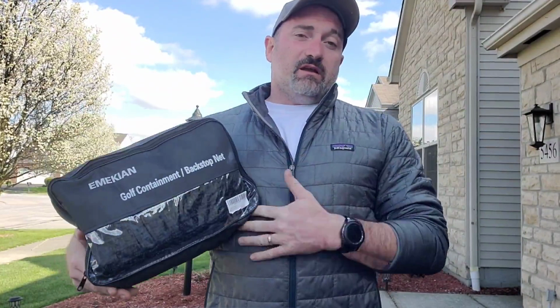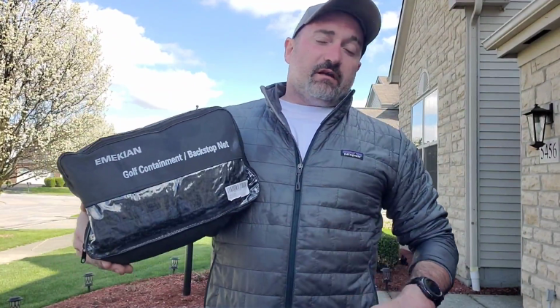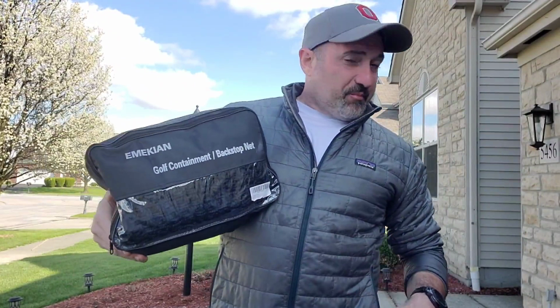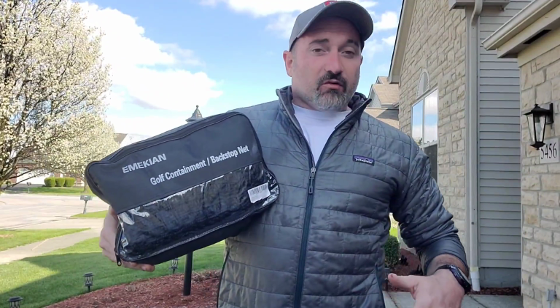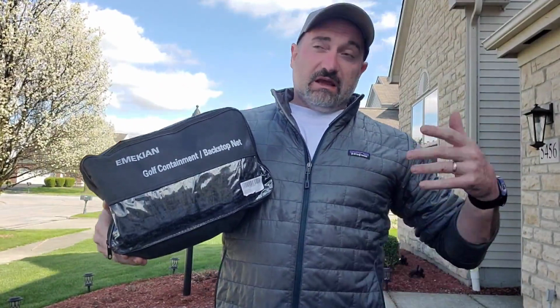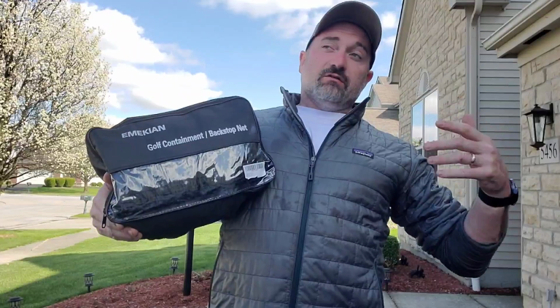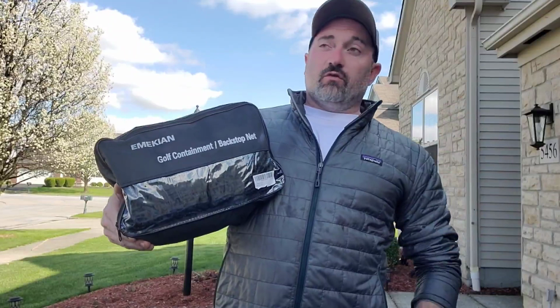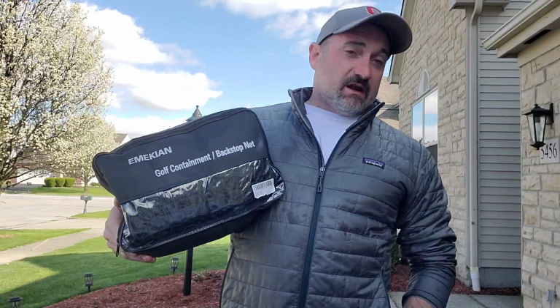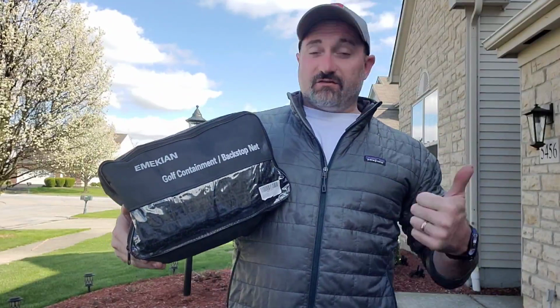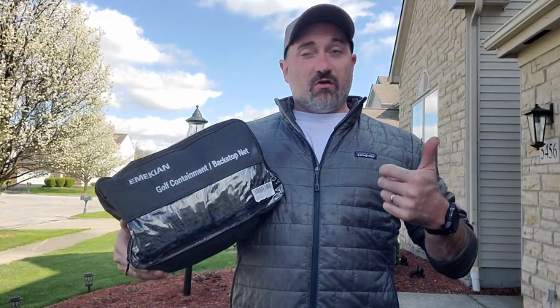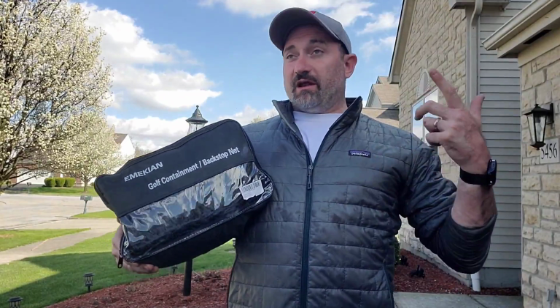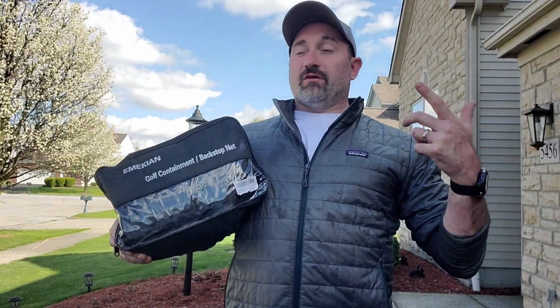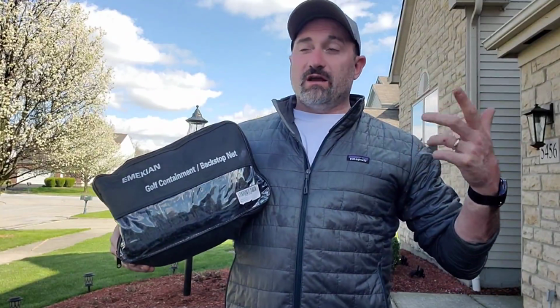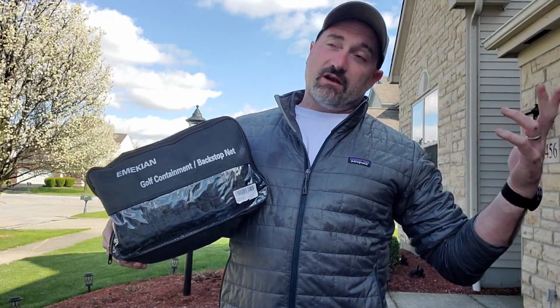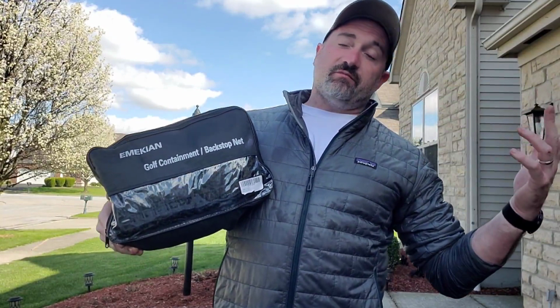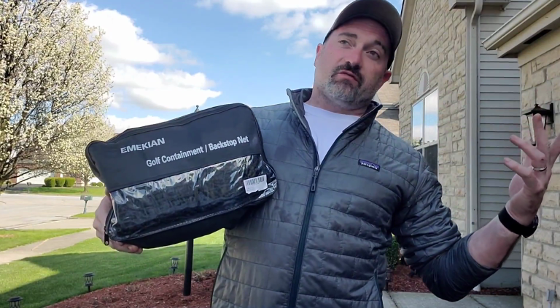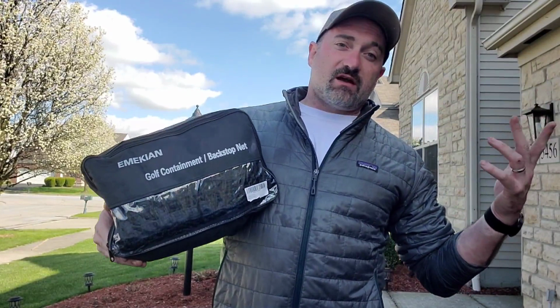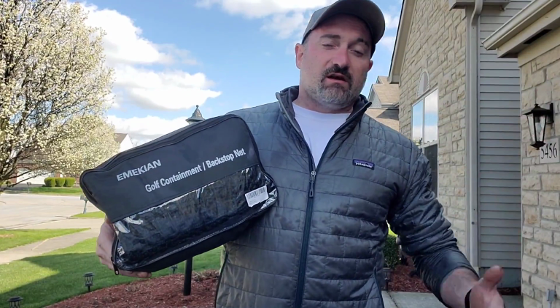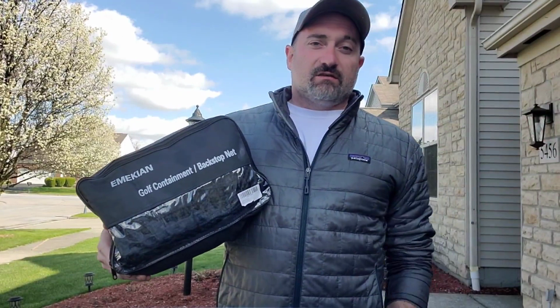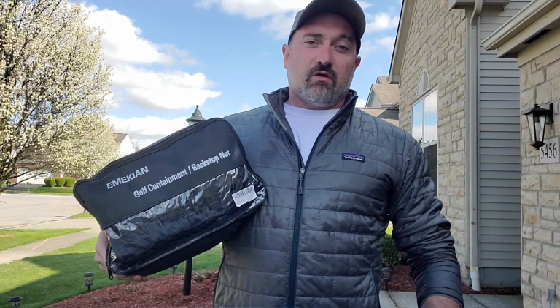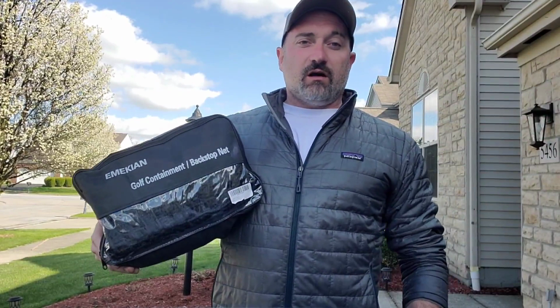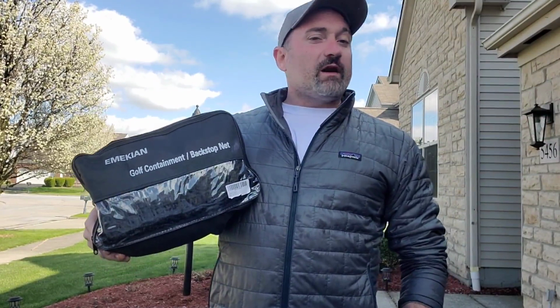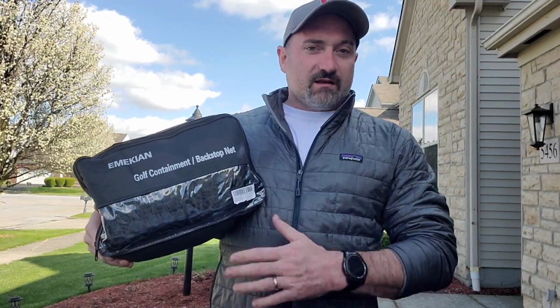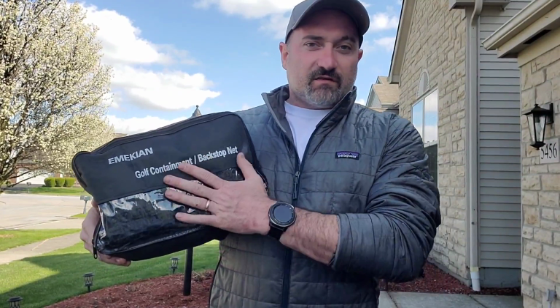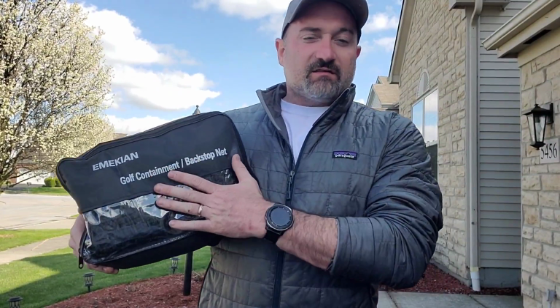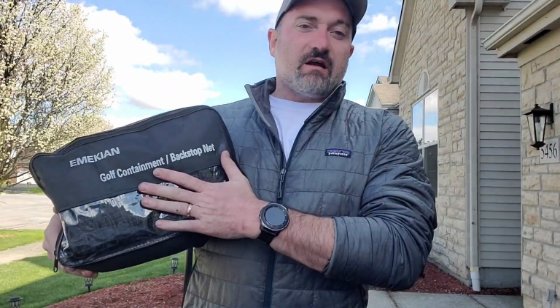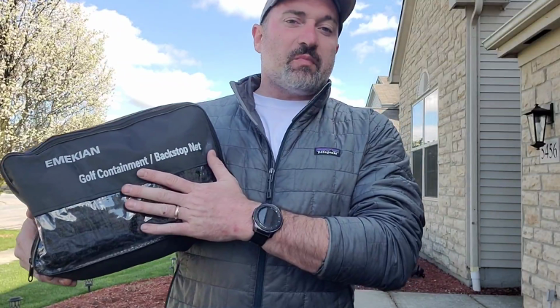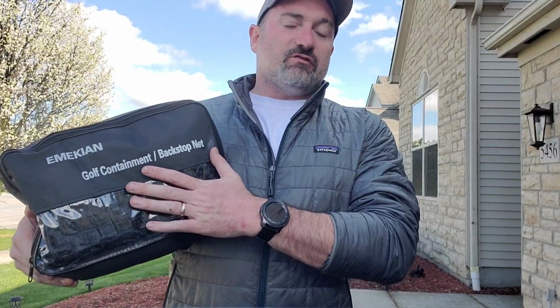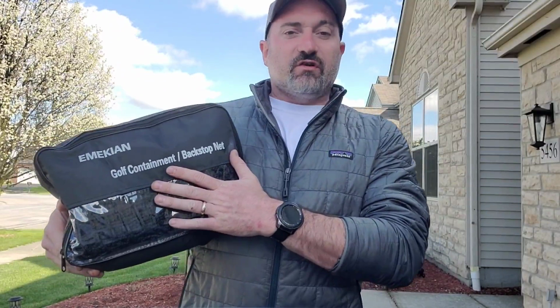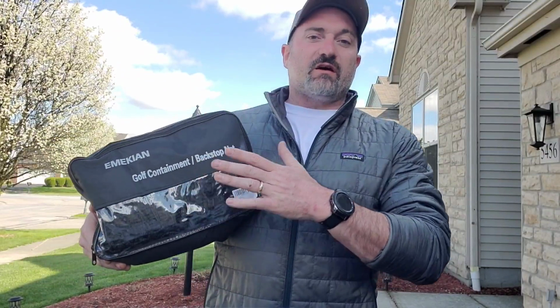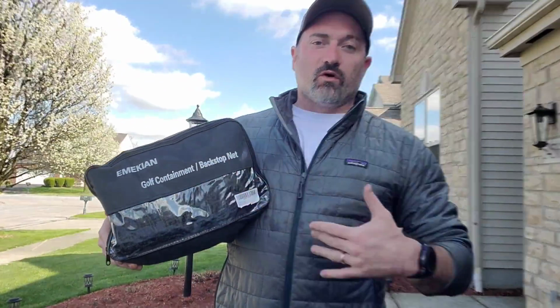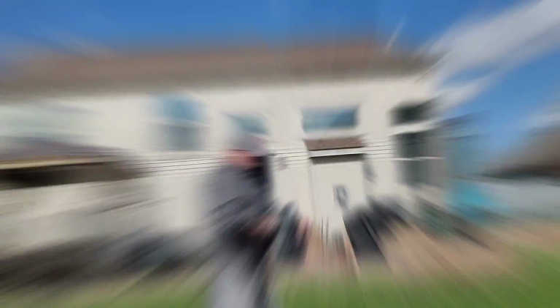It is April here, so we can have snow, we can have rain, we can have beautiful days. So I'm ready to get this thing set up and show you guys how it works.